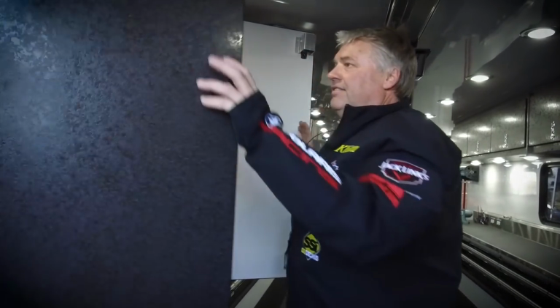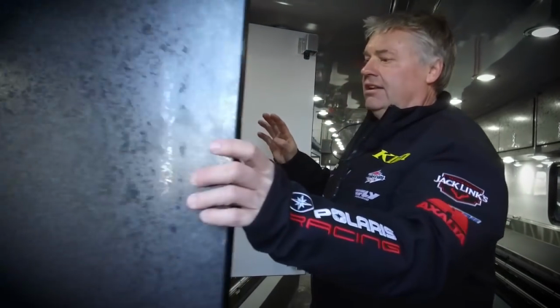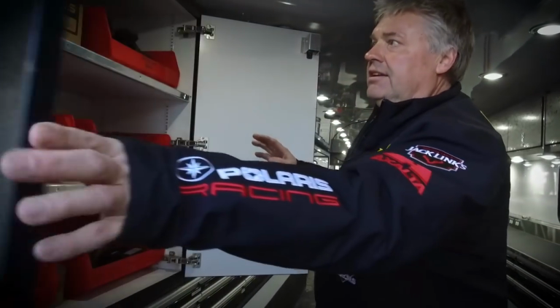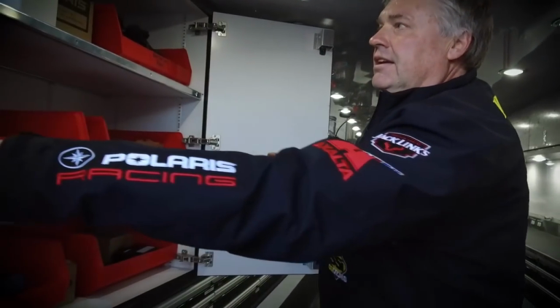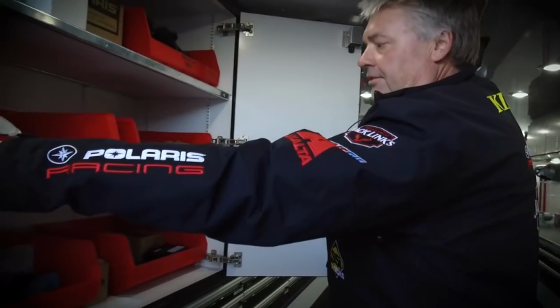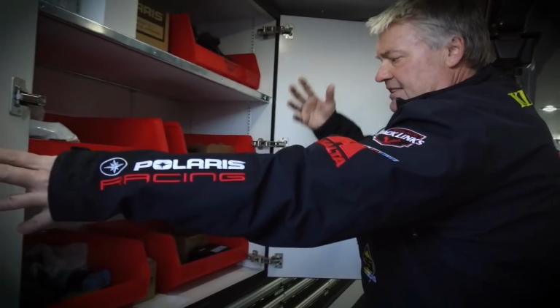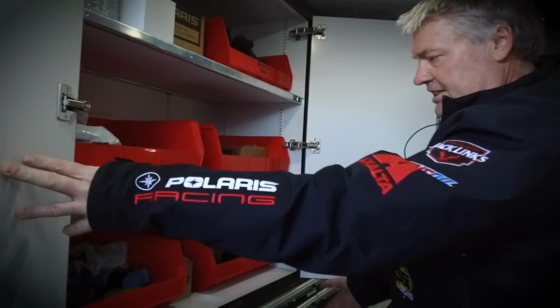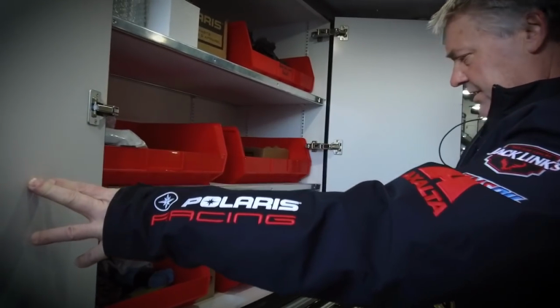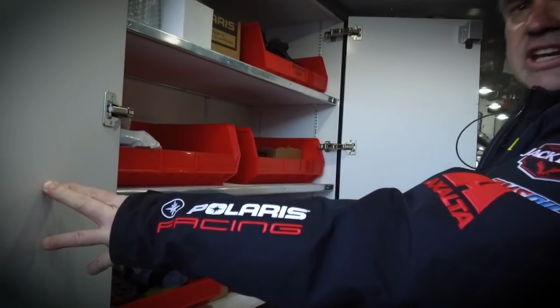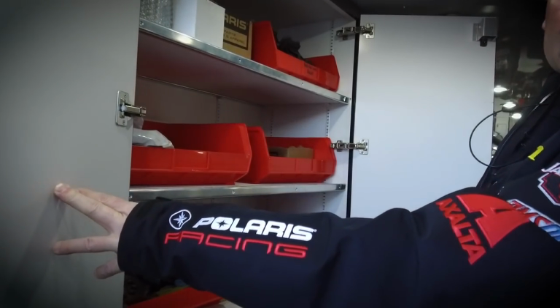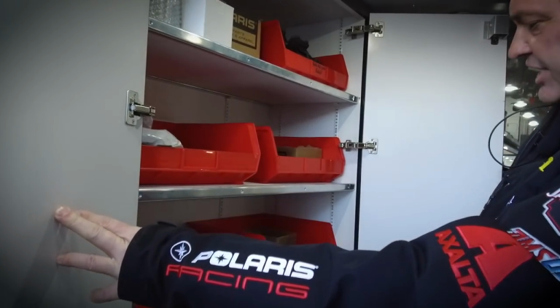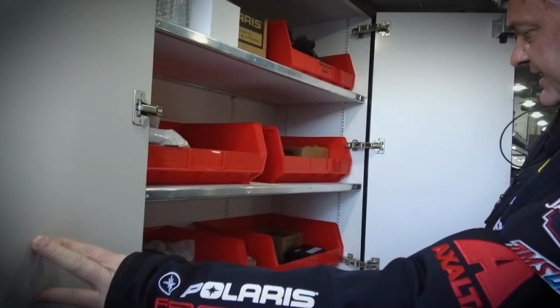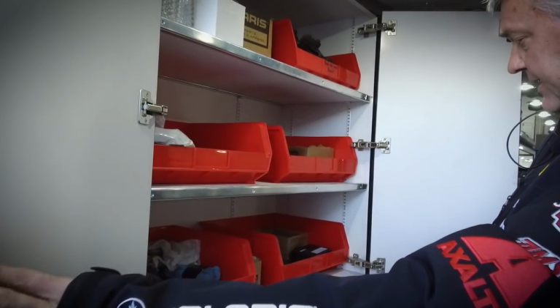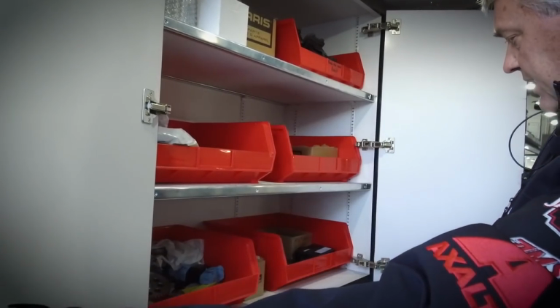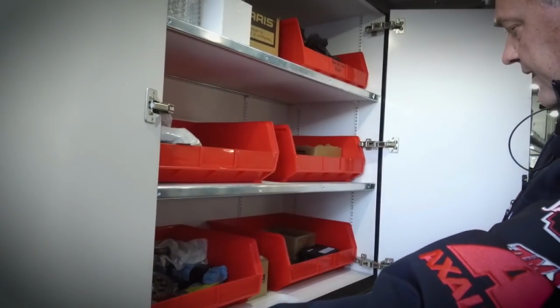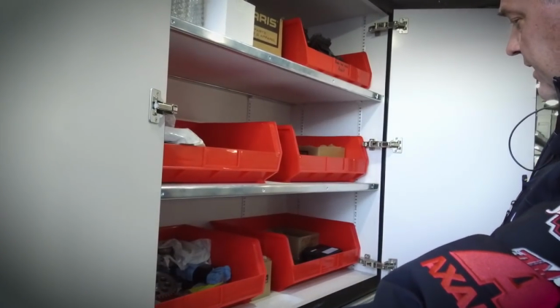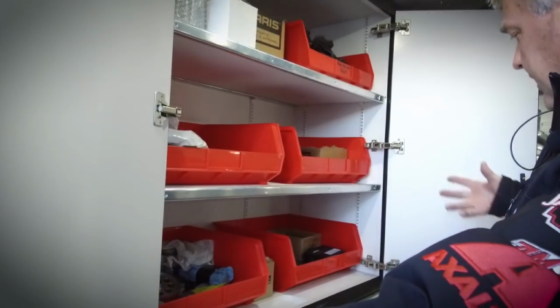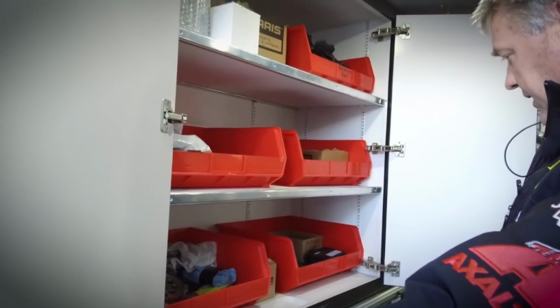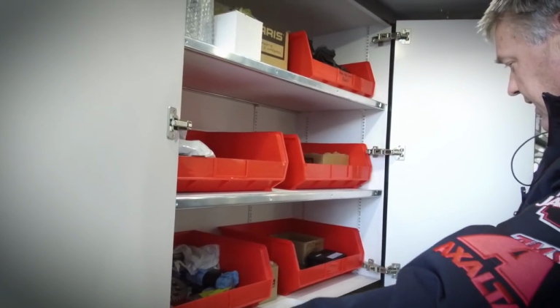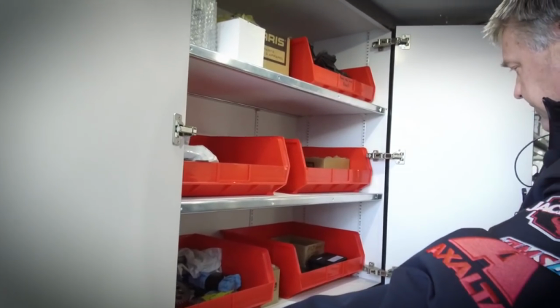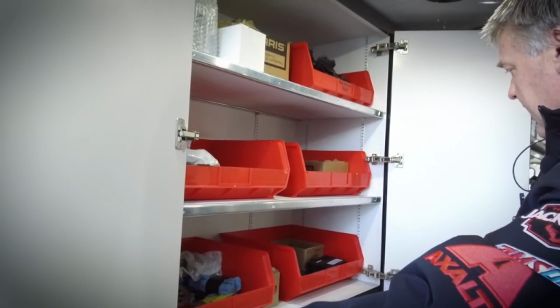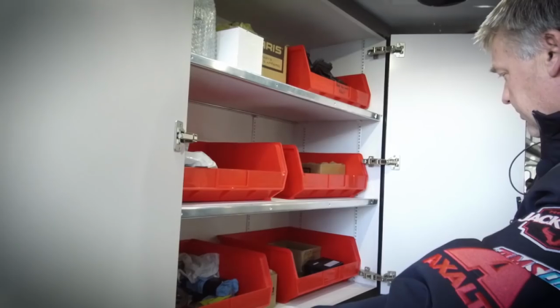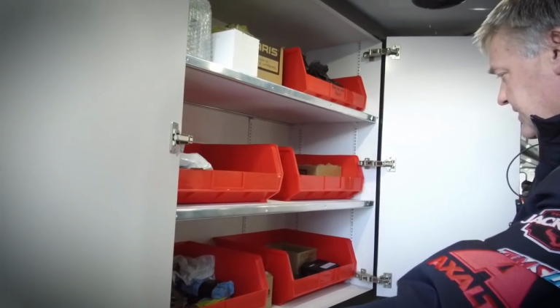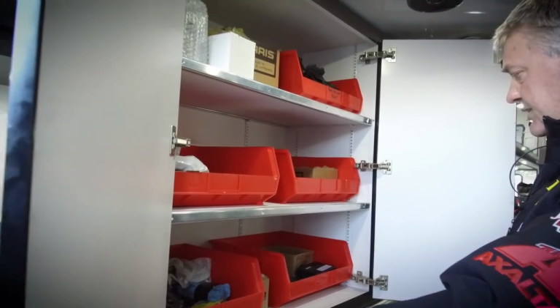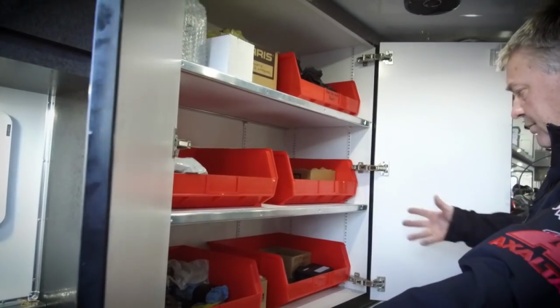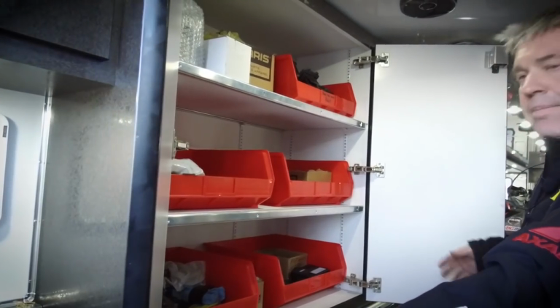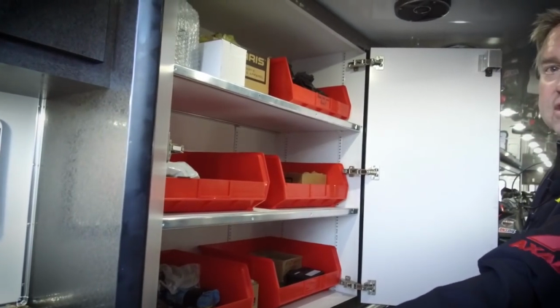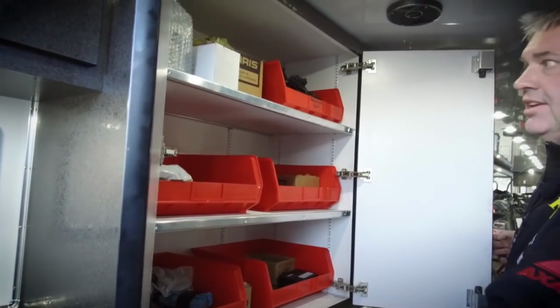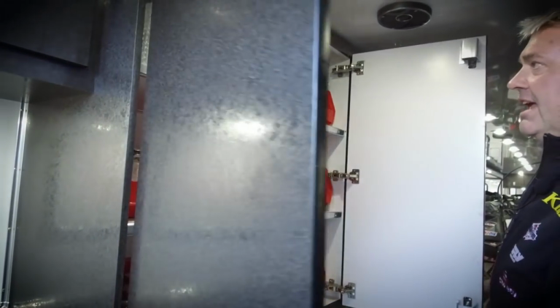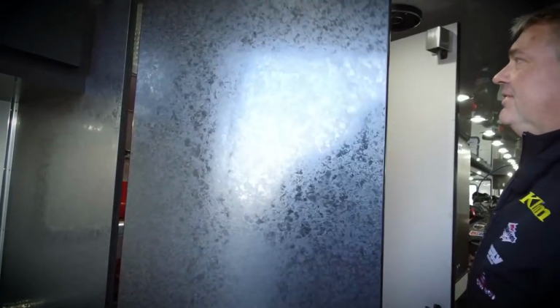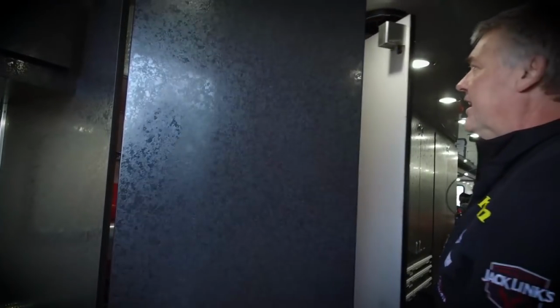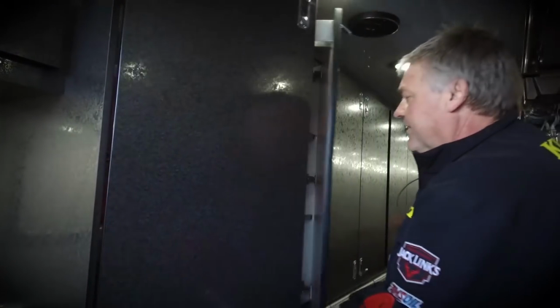Here we've got all our reeds and cylinders and gears, chains, boxes, brake pads — you name it, we've got it here.